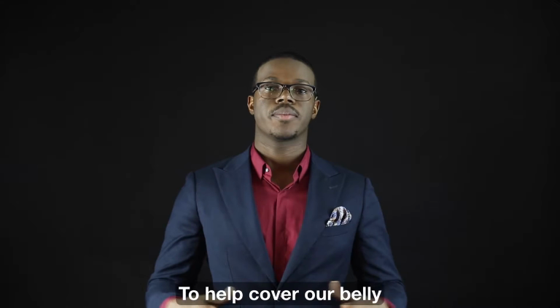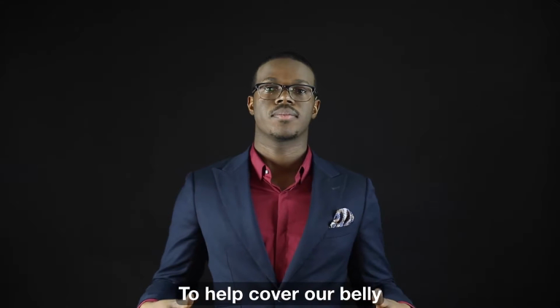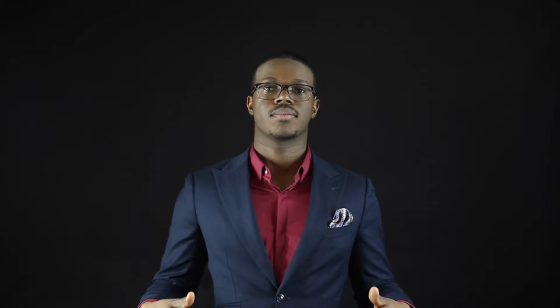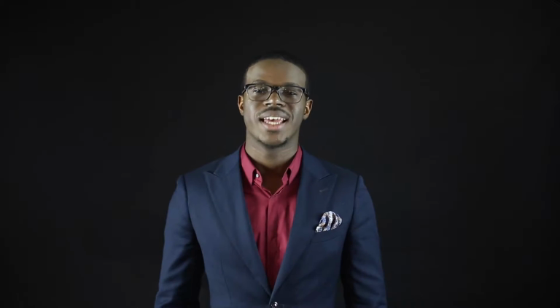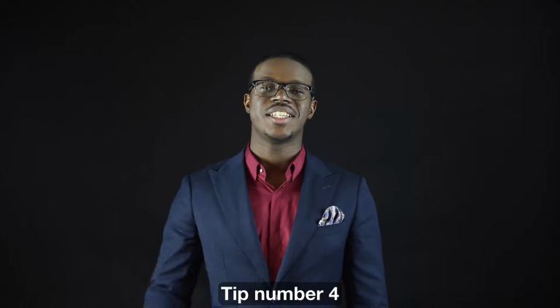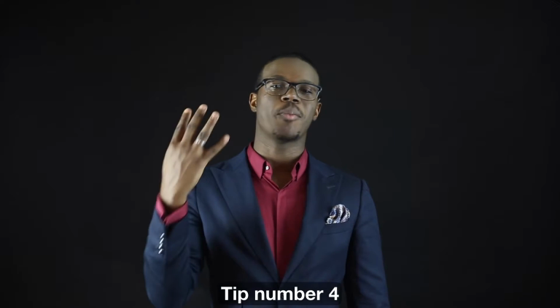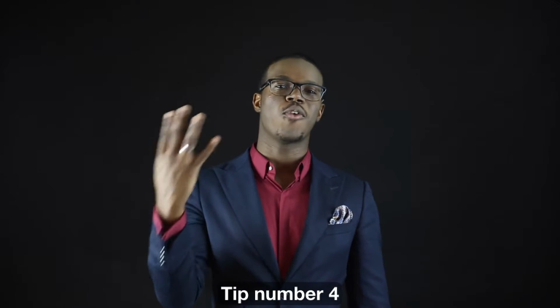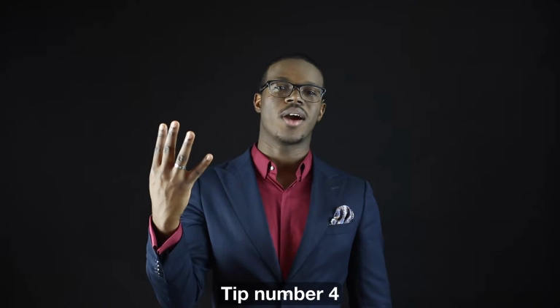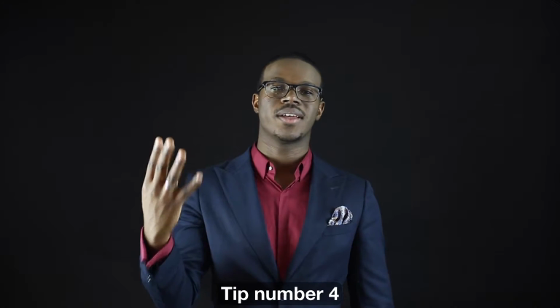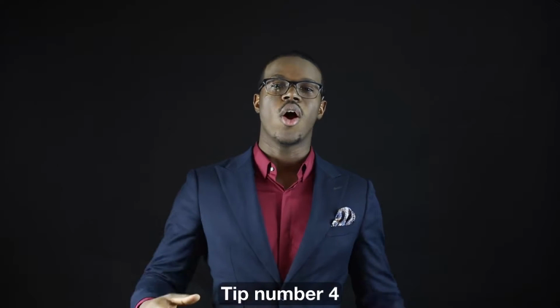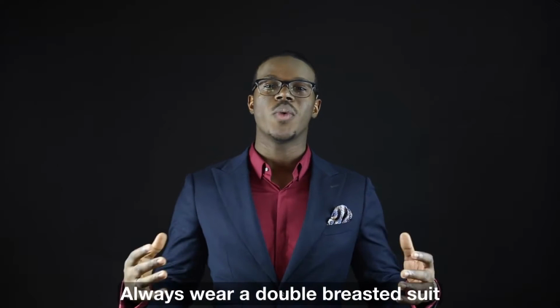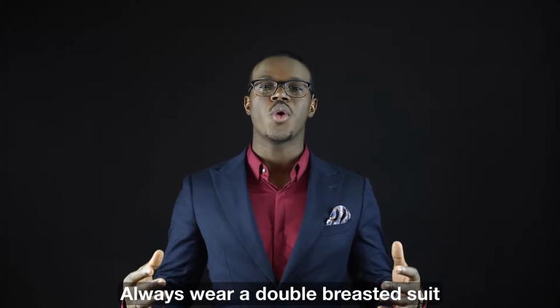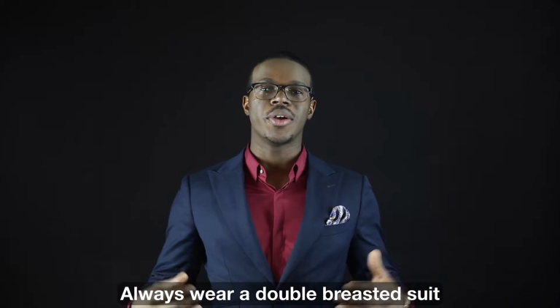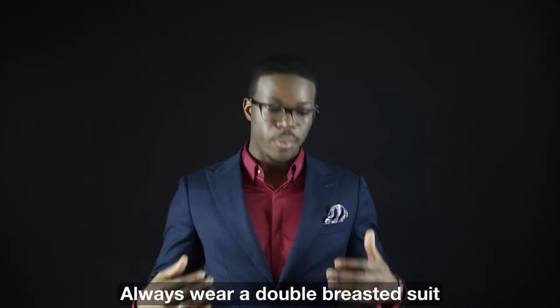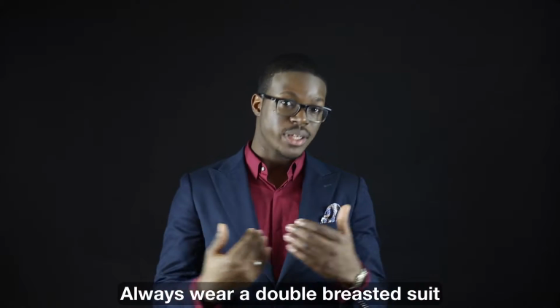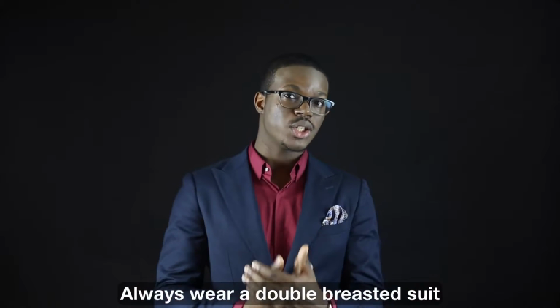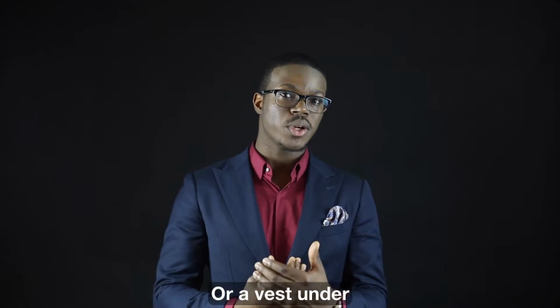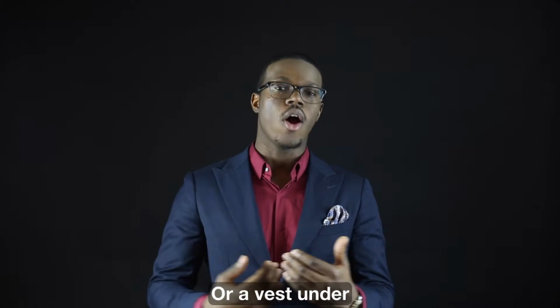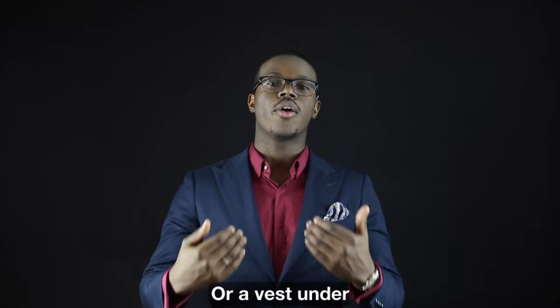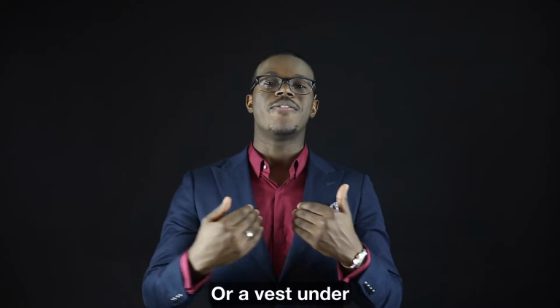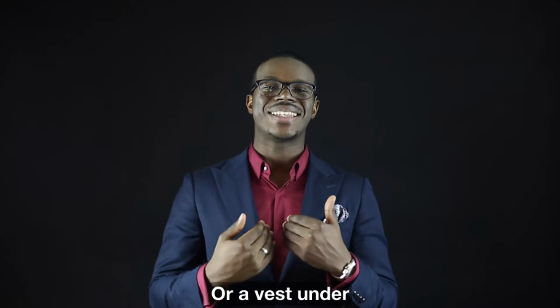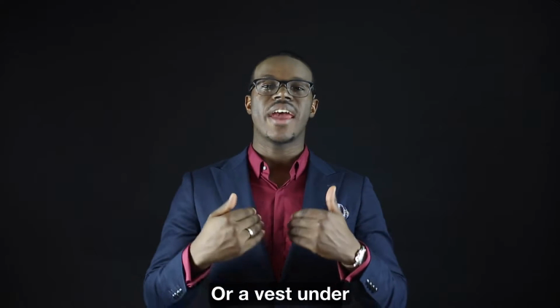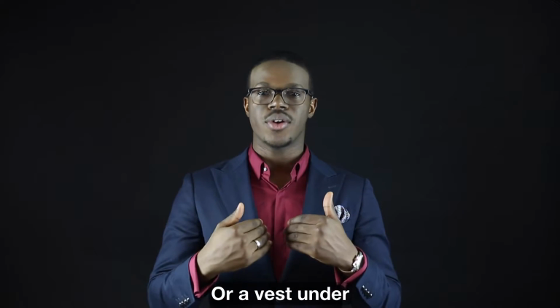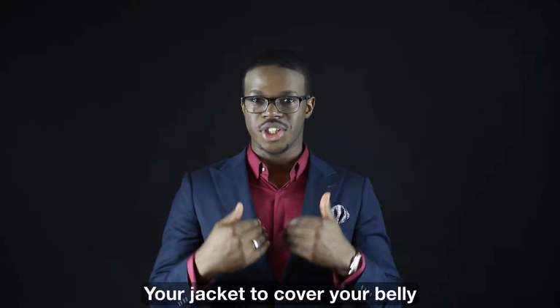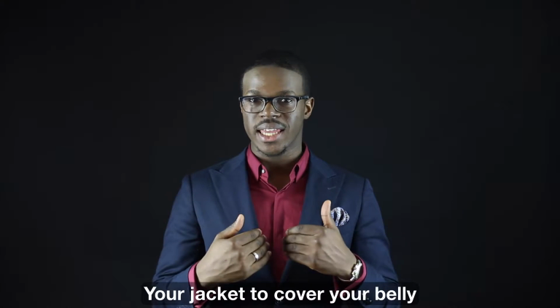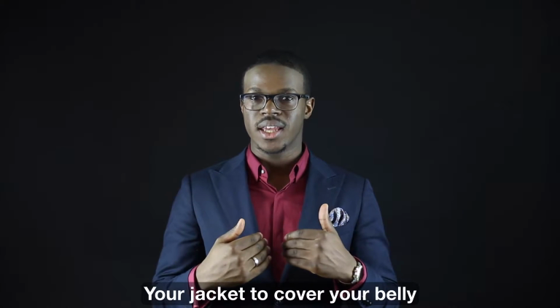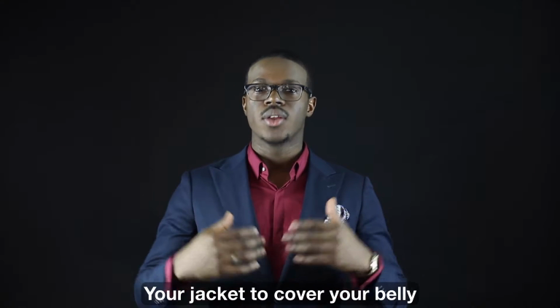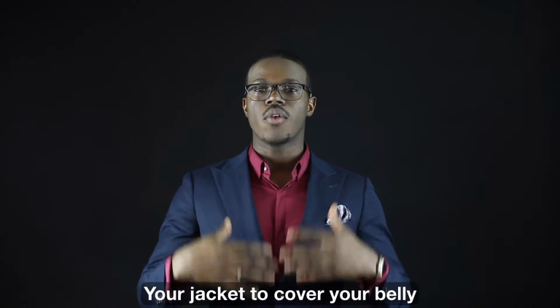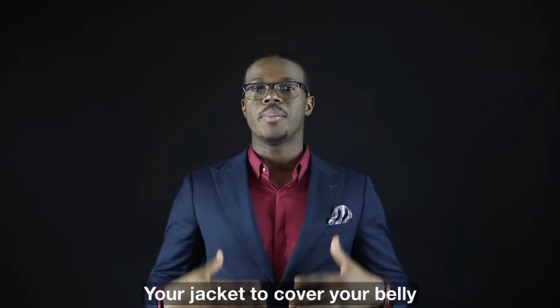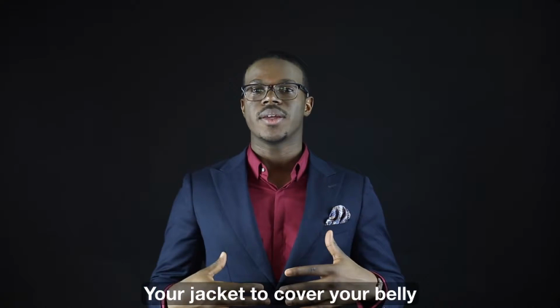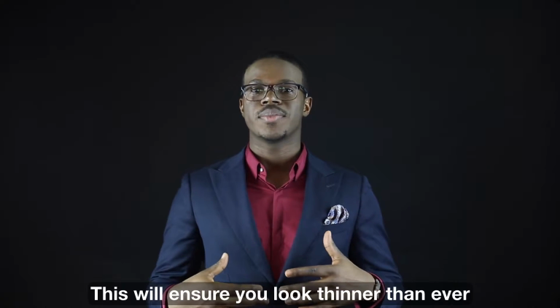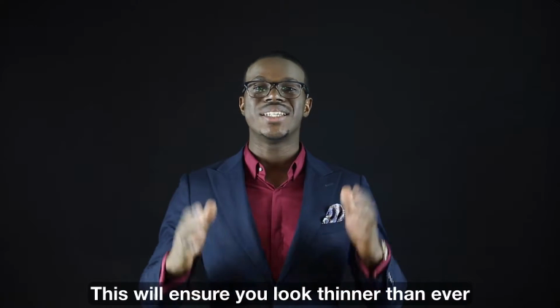Tip number 4: always wear a double breasted suit or a vest under your jacket to cover your belly — this will ensure you look thinner than ever.